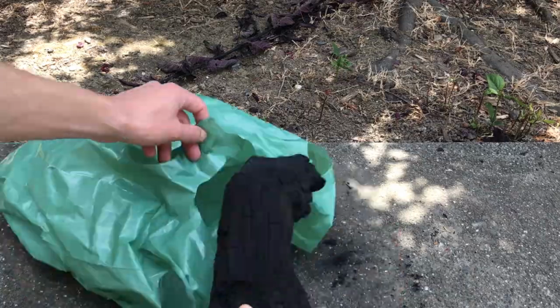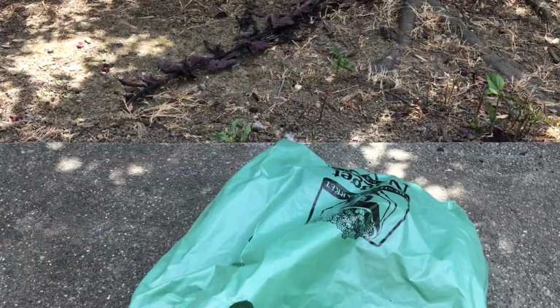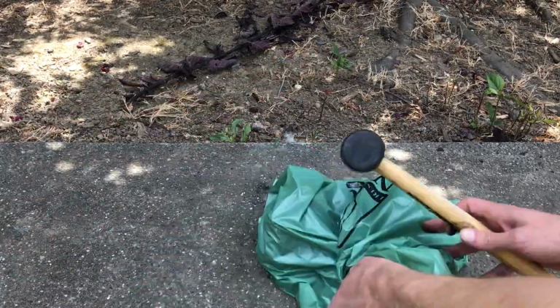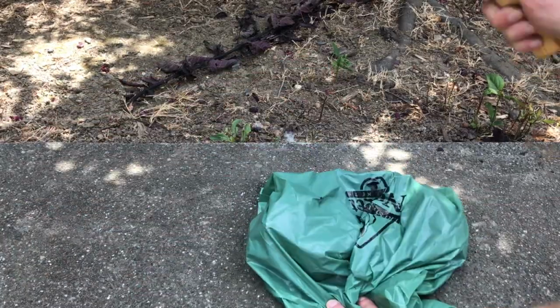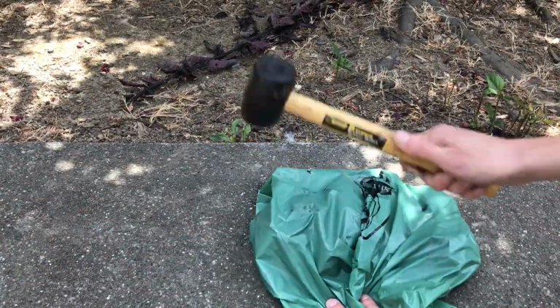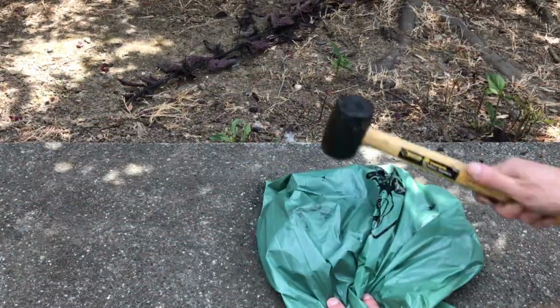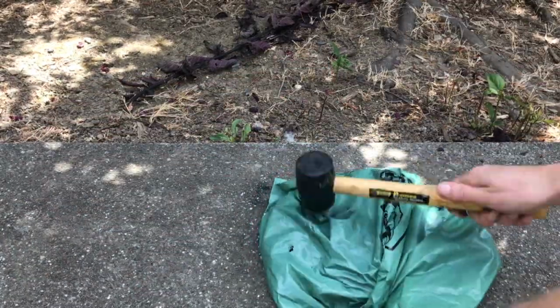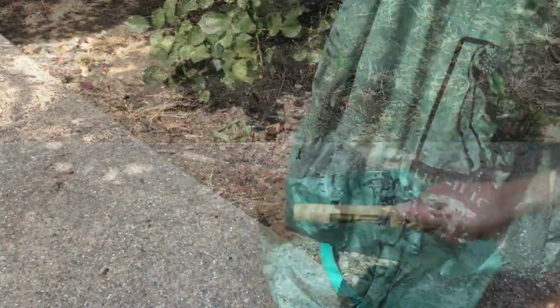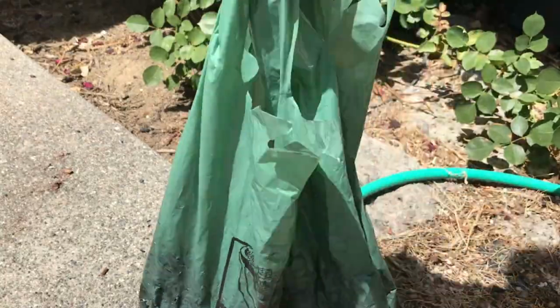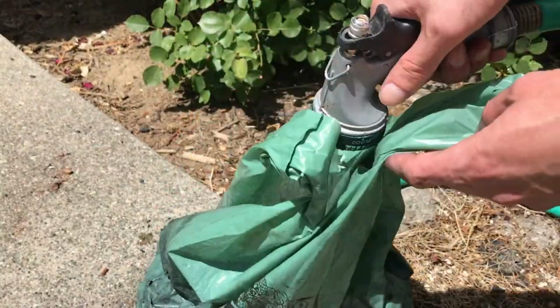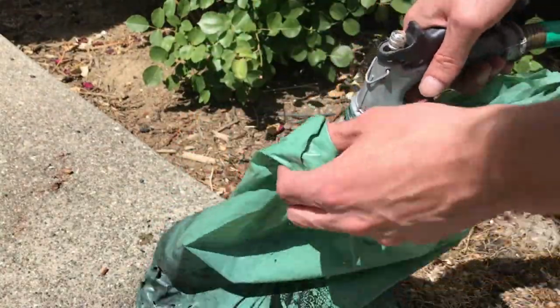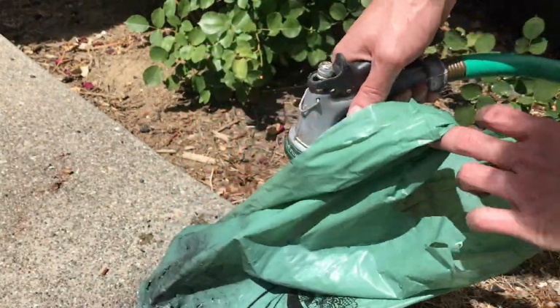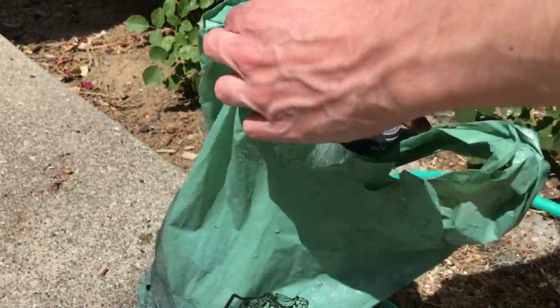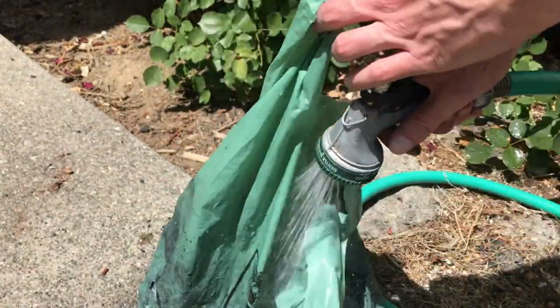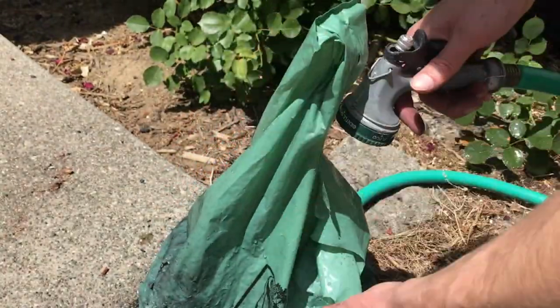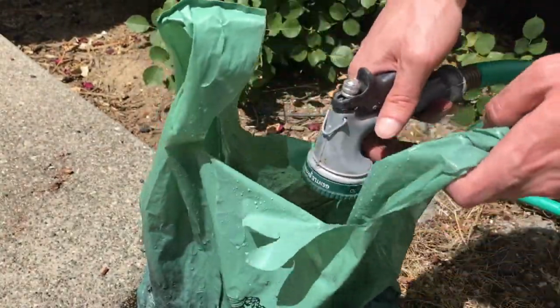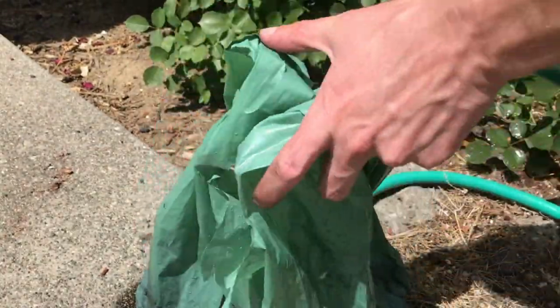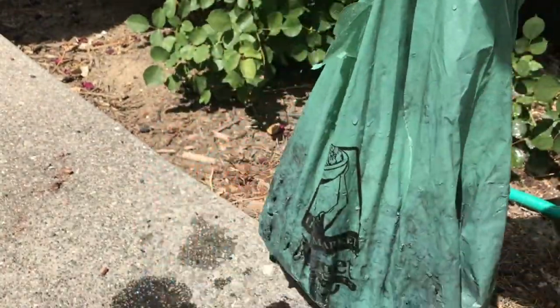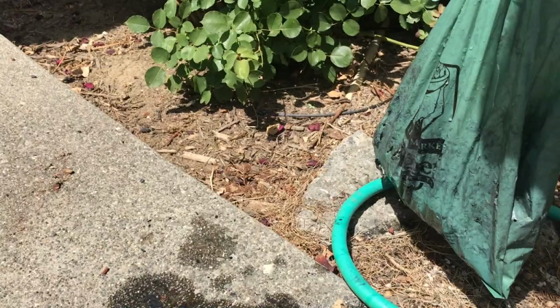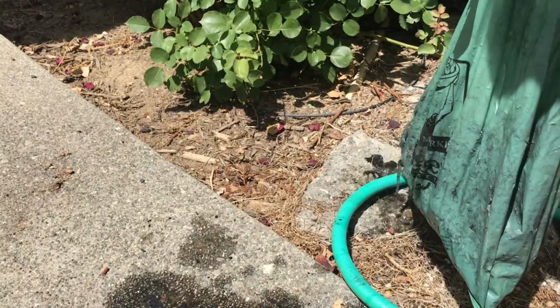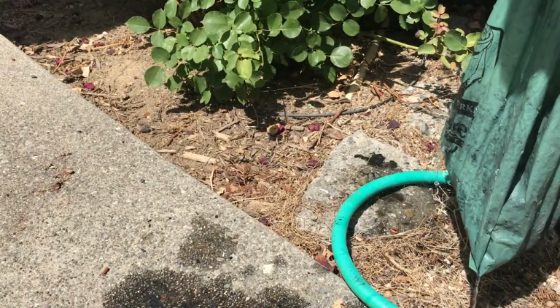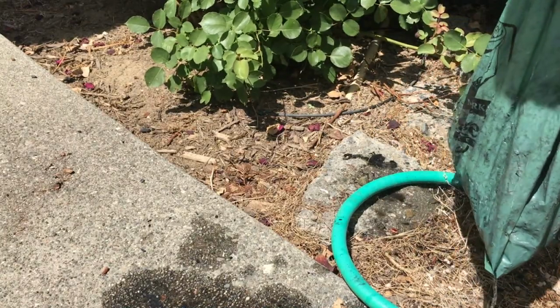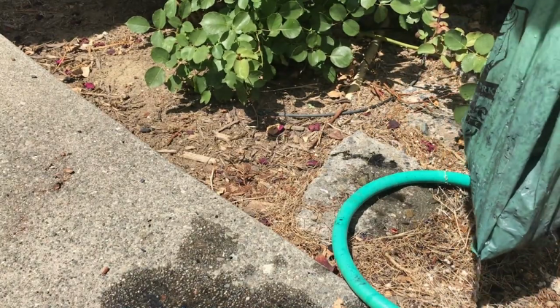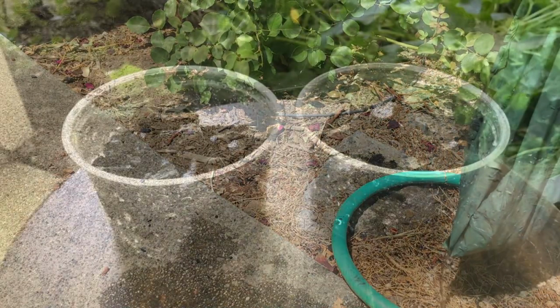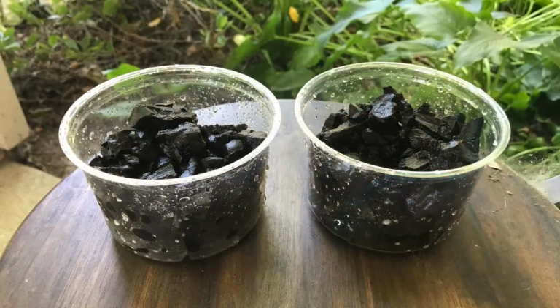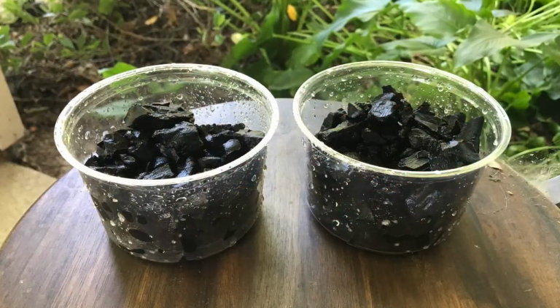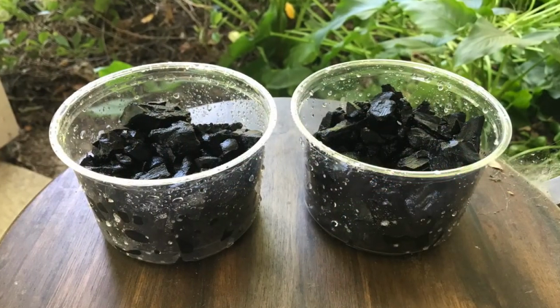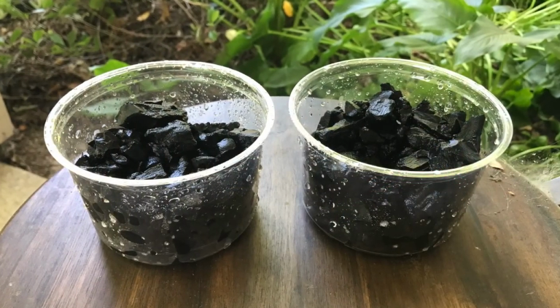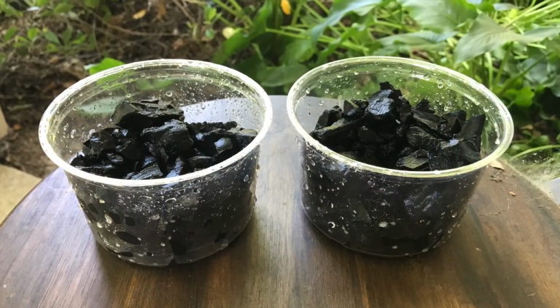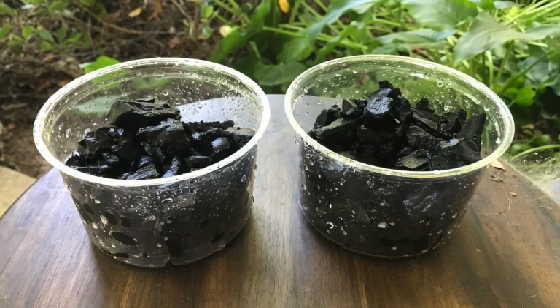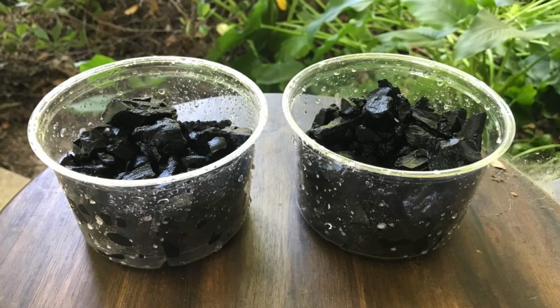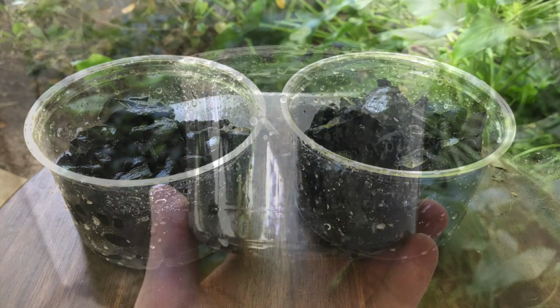First, you're going to want to break your lumpwood charcoal up into smaller pieces, maybe about the size of a die. Next, rinse all of the dust off of your charcoal using your hose. Once you've rinsed off your charcoal, it can be added to your new culture containers — I like to fill it up maybe 75-80% of the way.